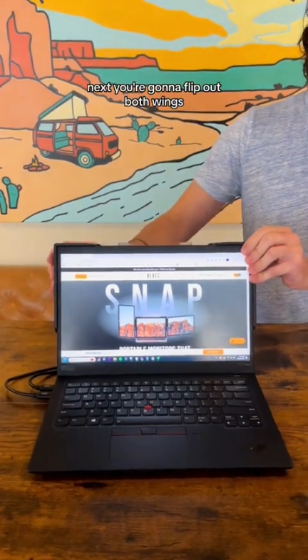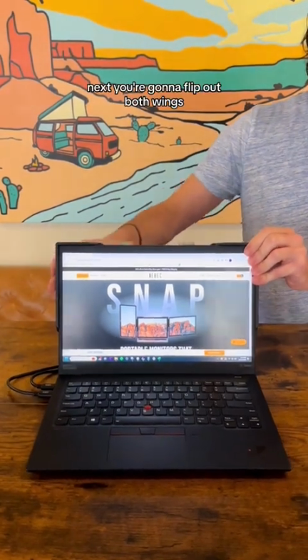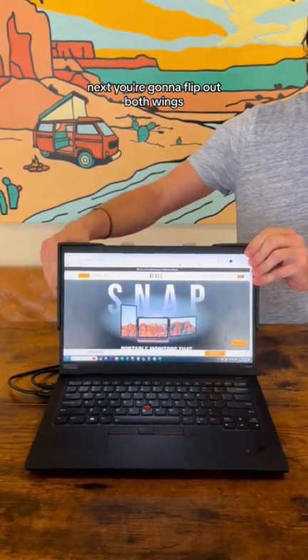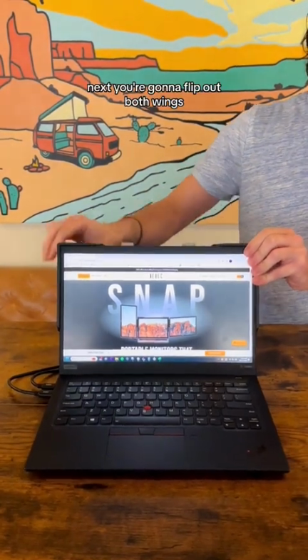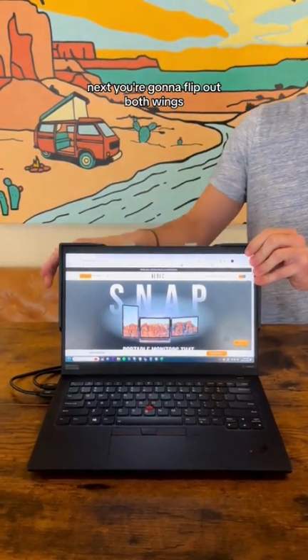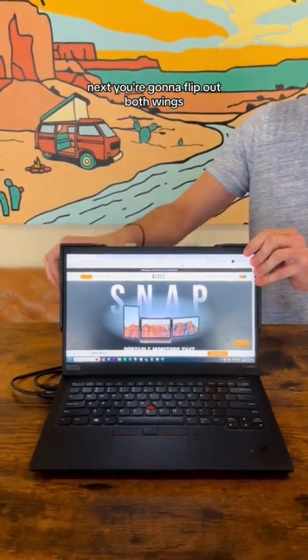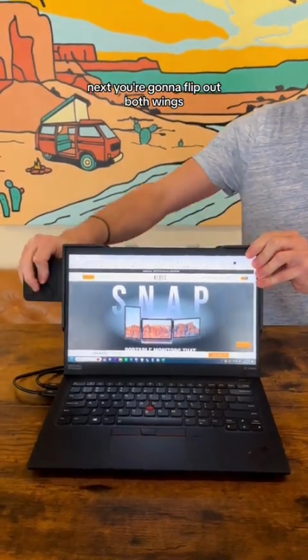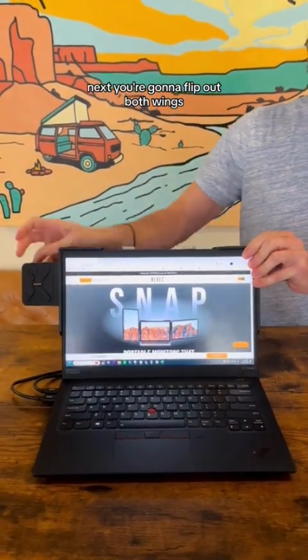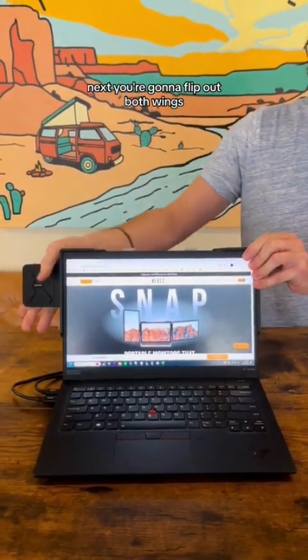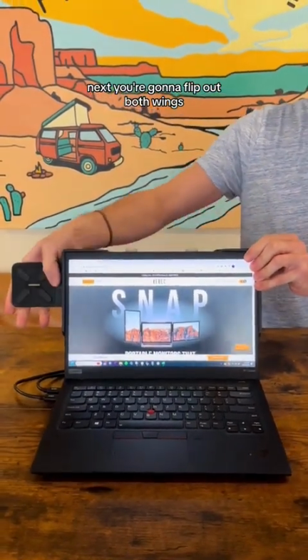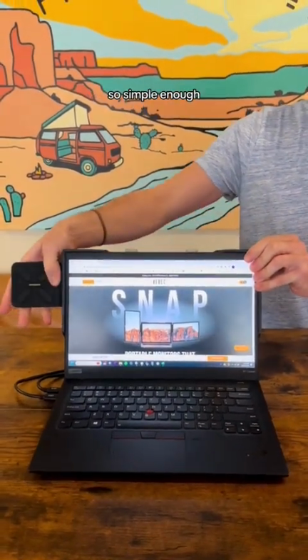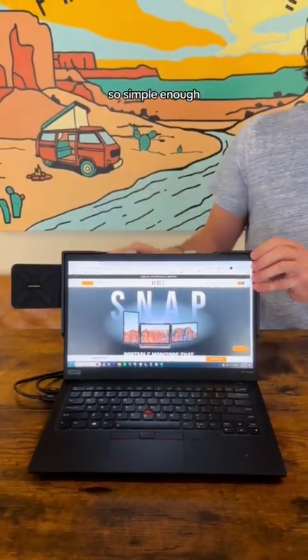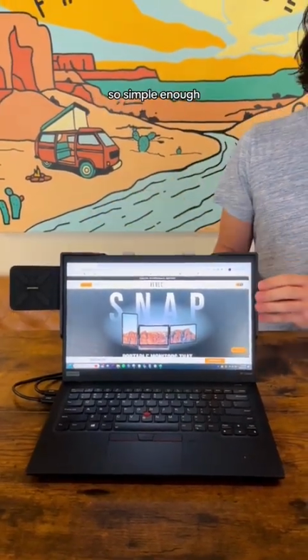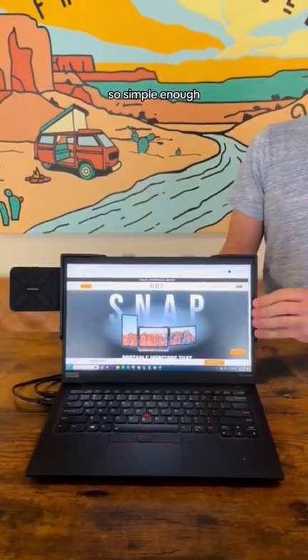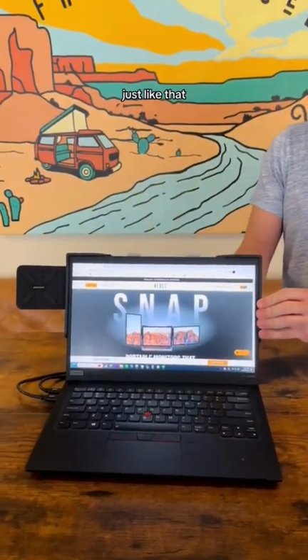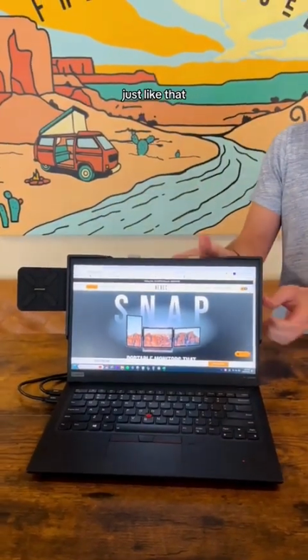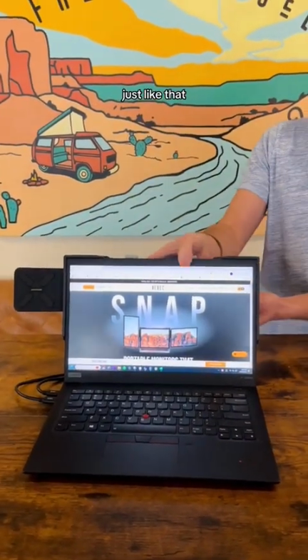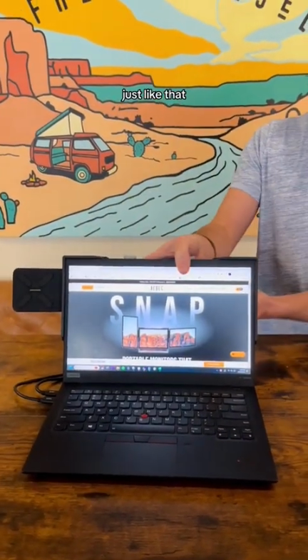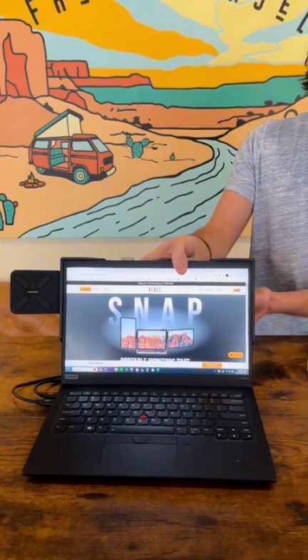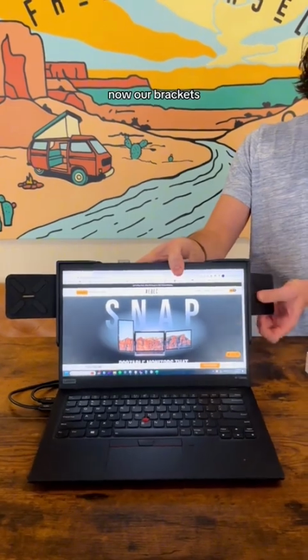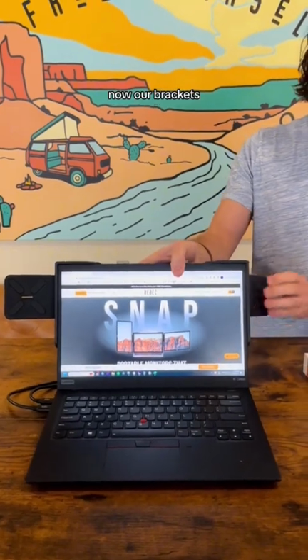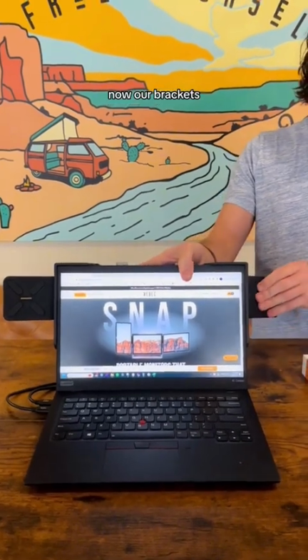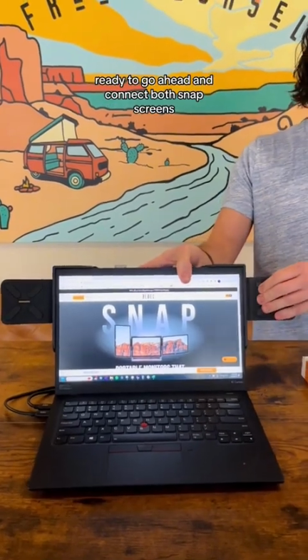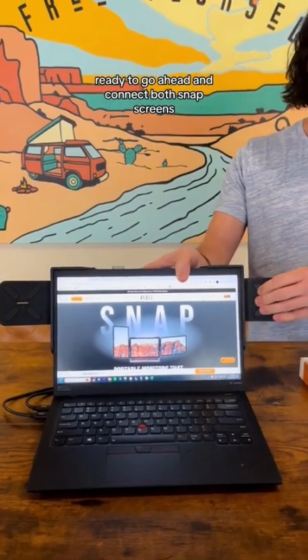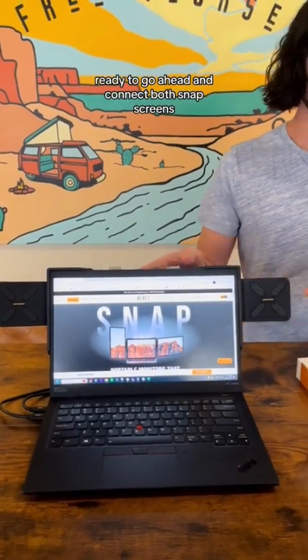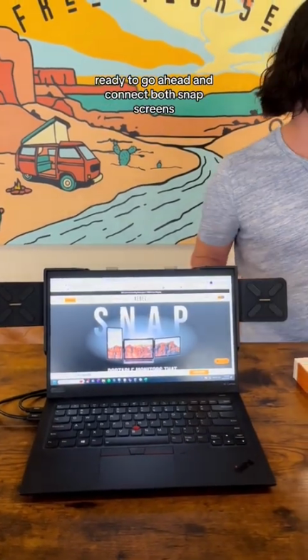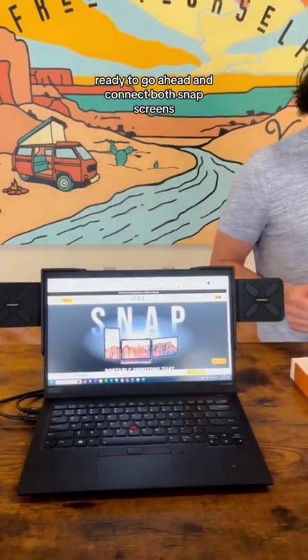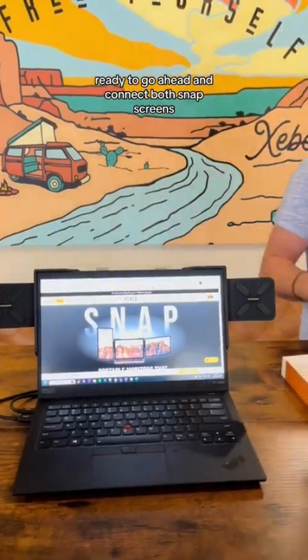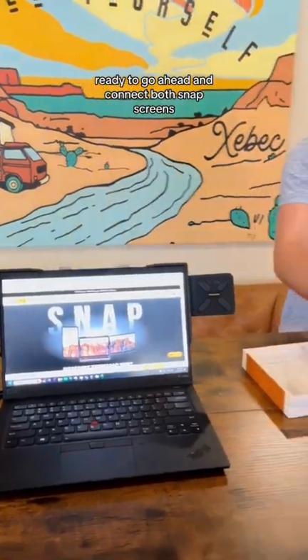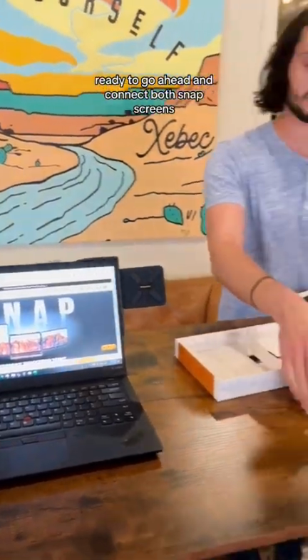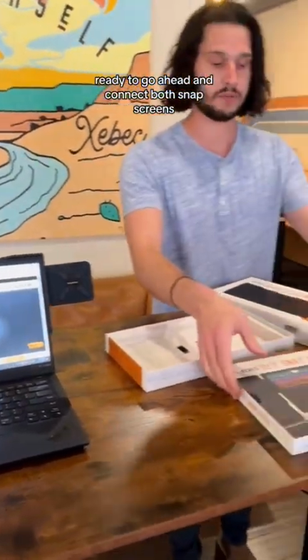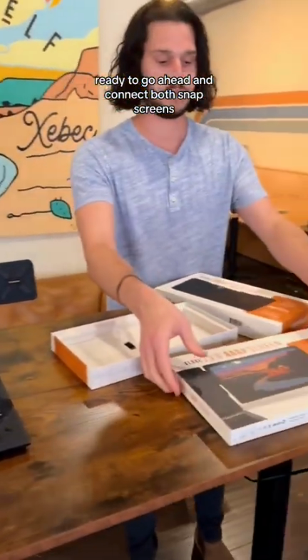Next you're going to flip out both wings — simple enough, just like that. Now our bracket's ready to go ahead and connect both snap screens.